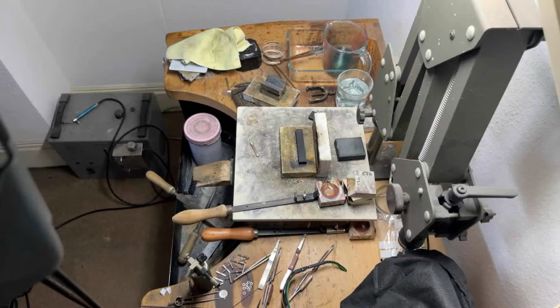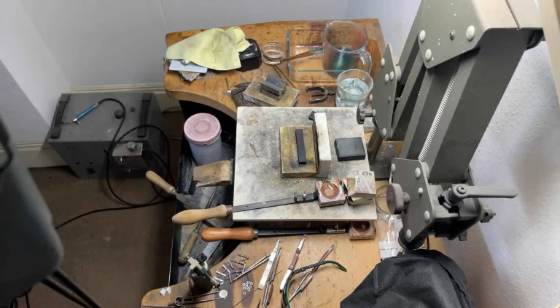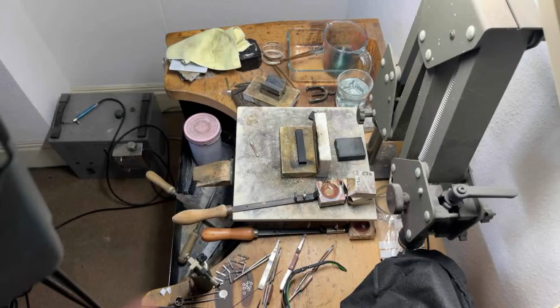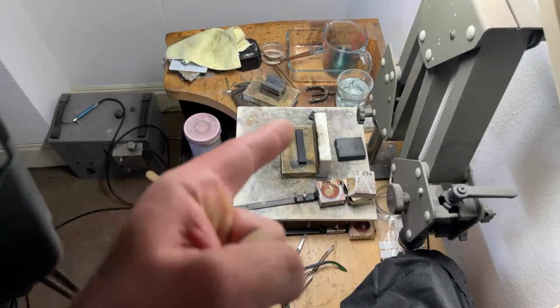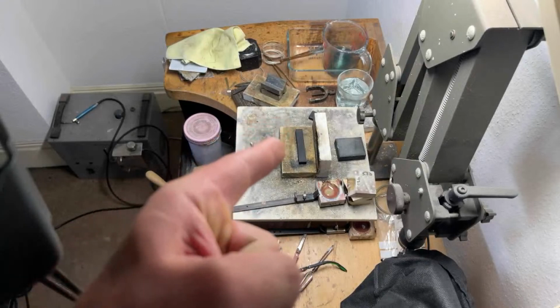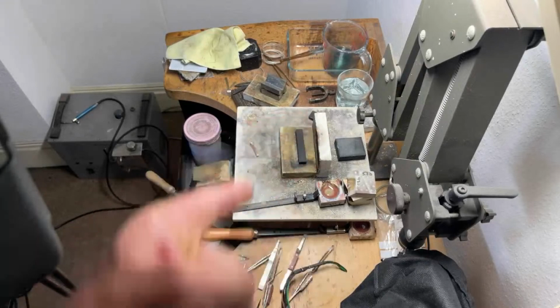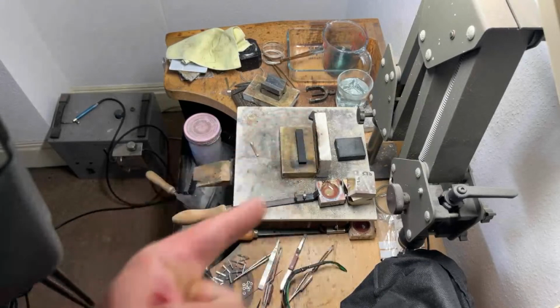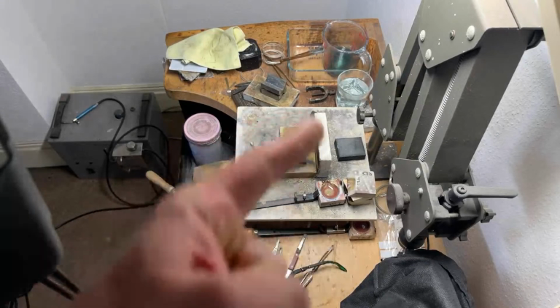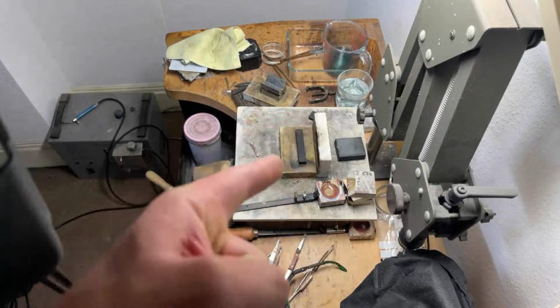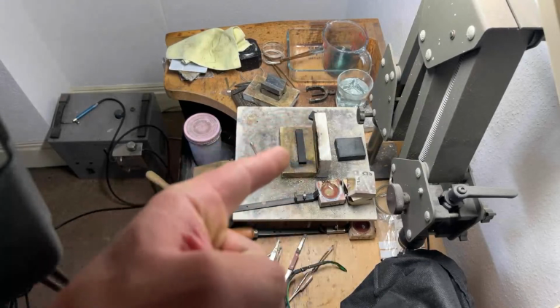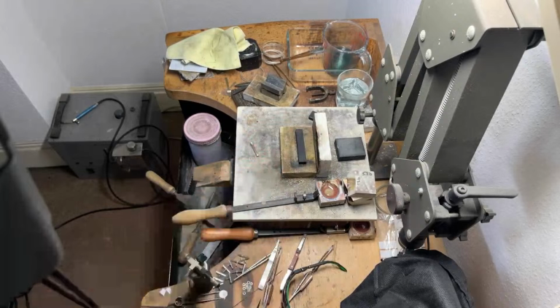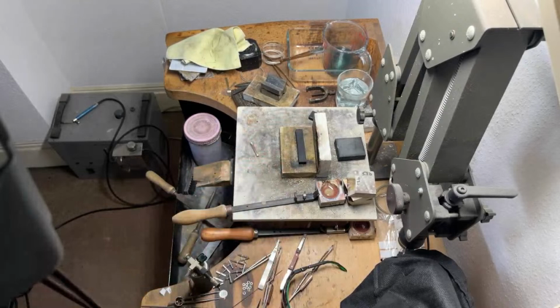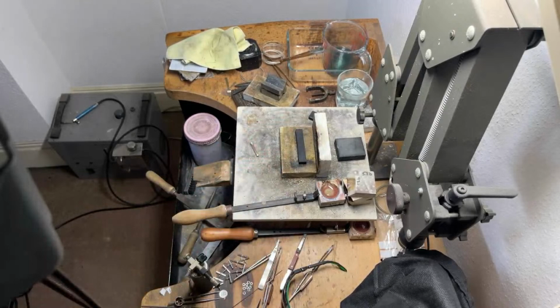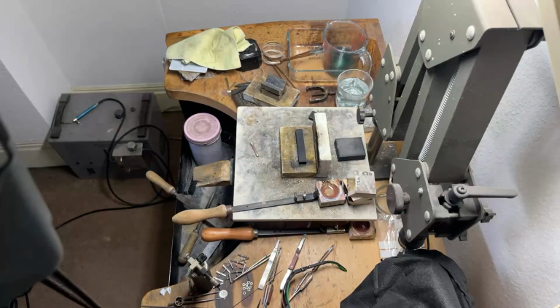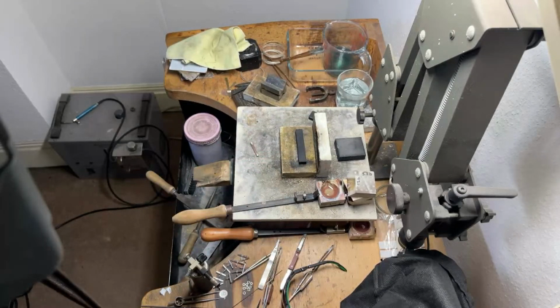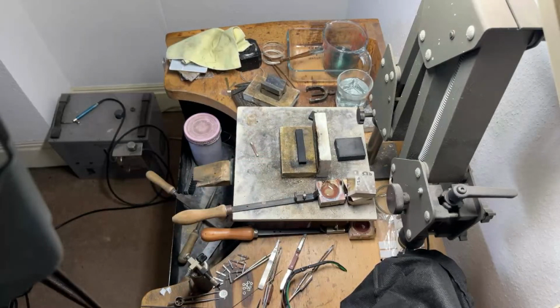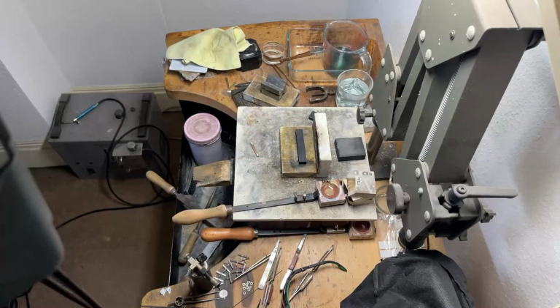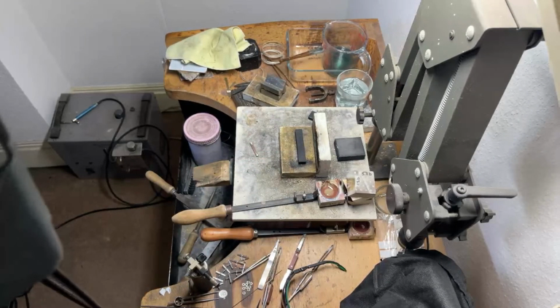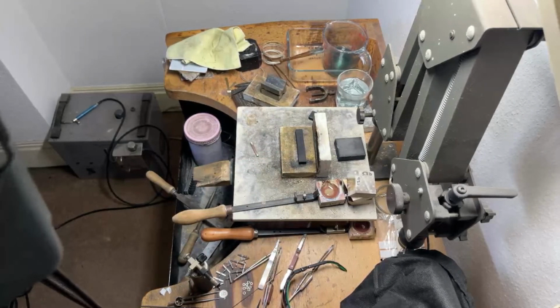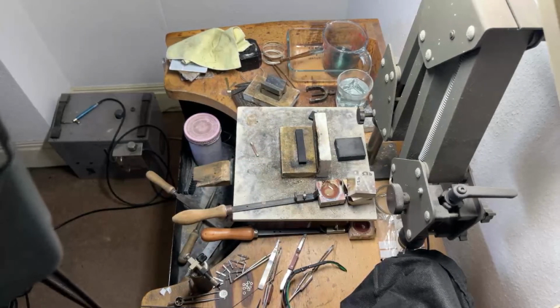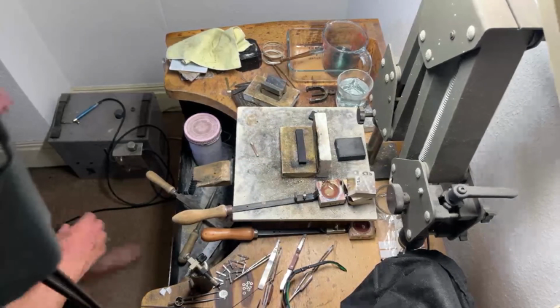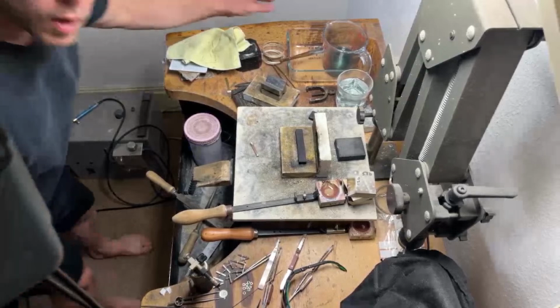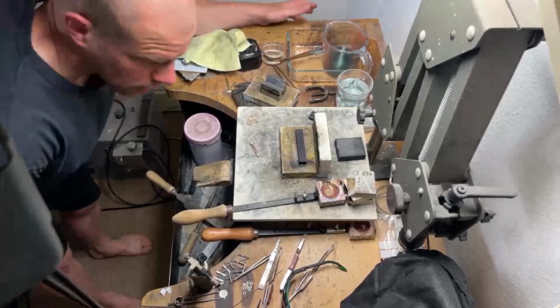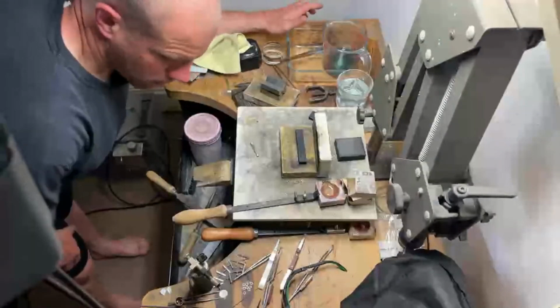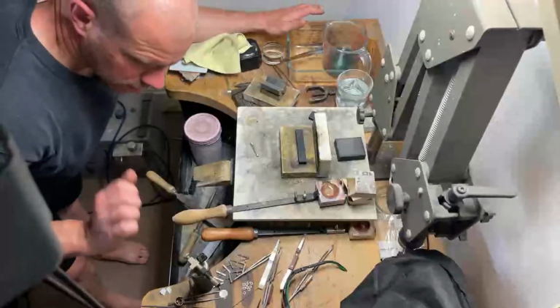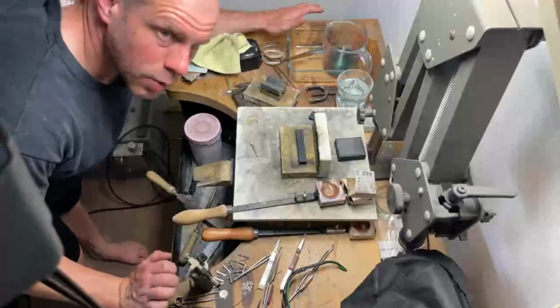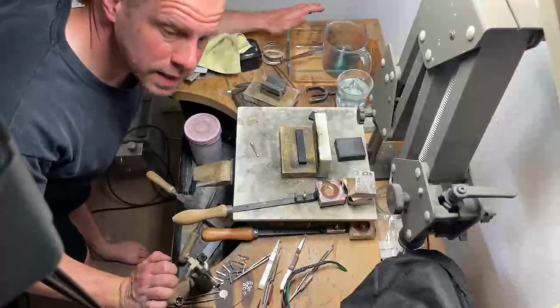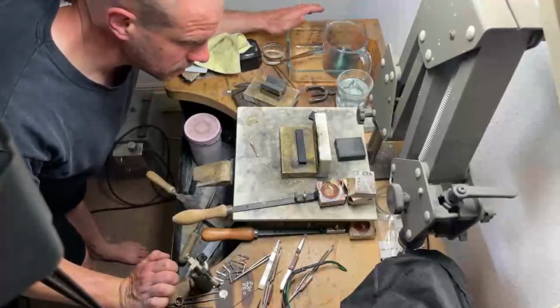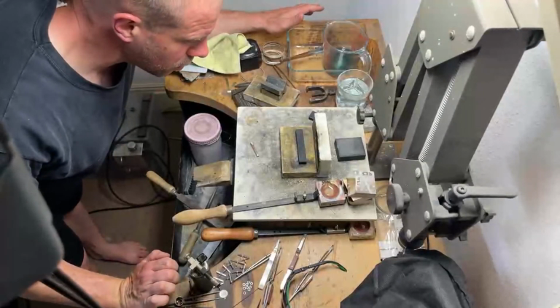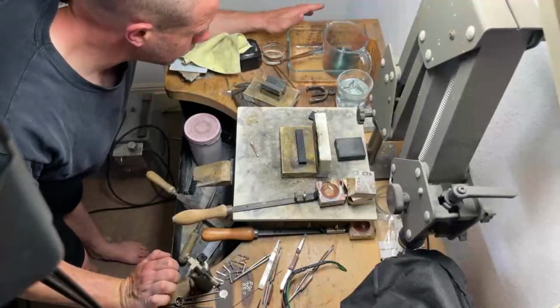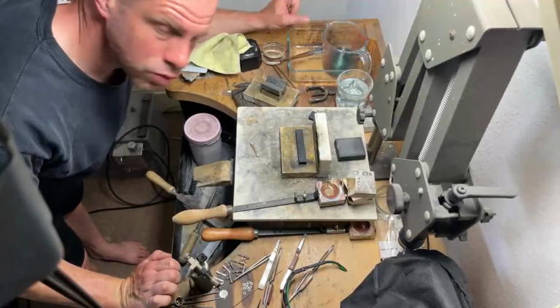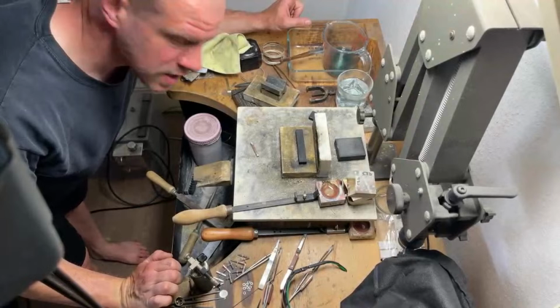Live at 5, it looks like we're live, you need to be able to see what we're doing here — looking good. Okay guys, welcome back to Robertson Co, welcome back to London, another live jewelry making session.